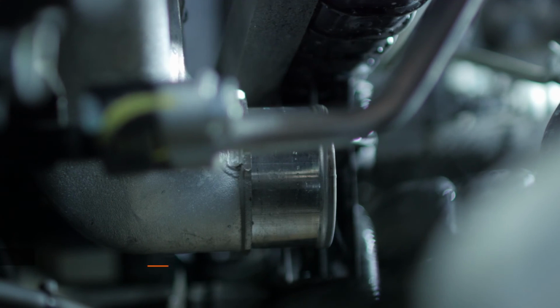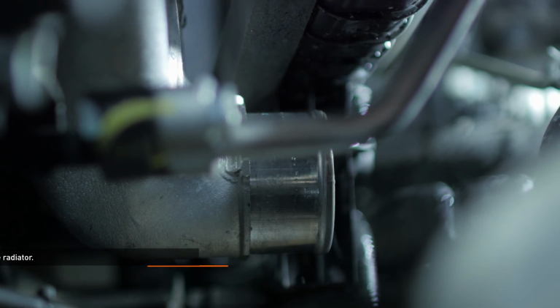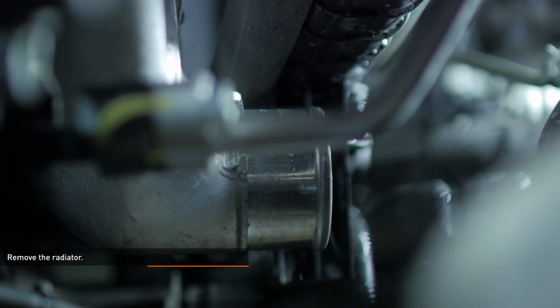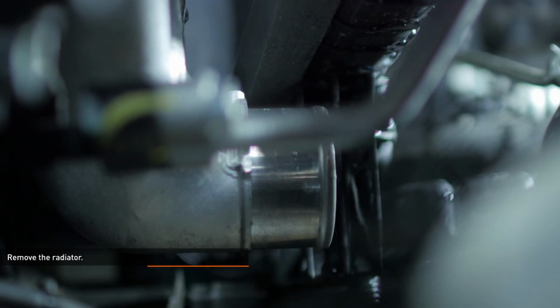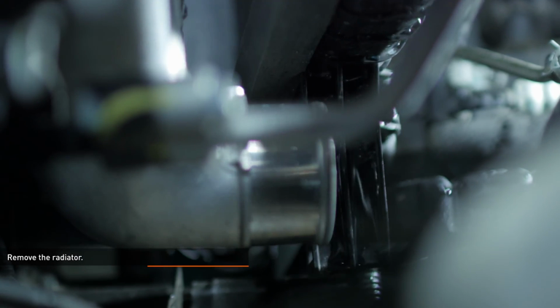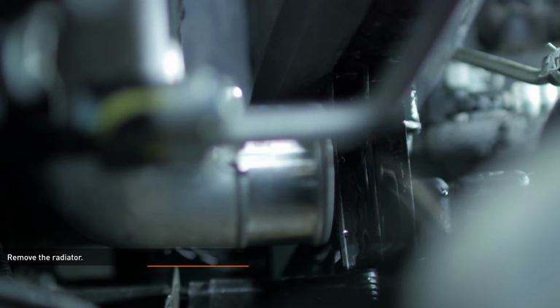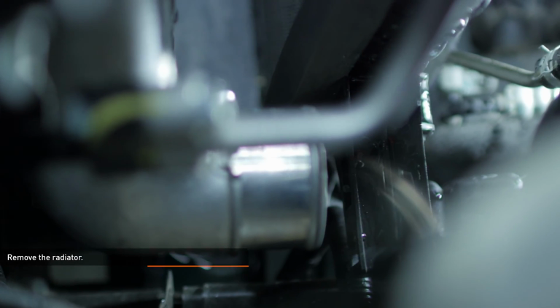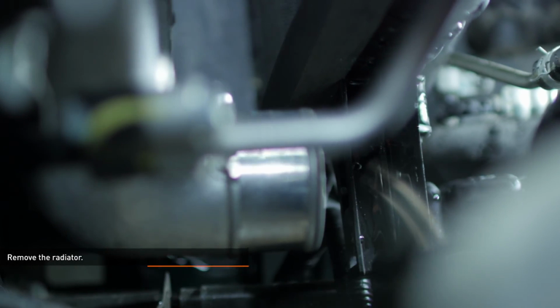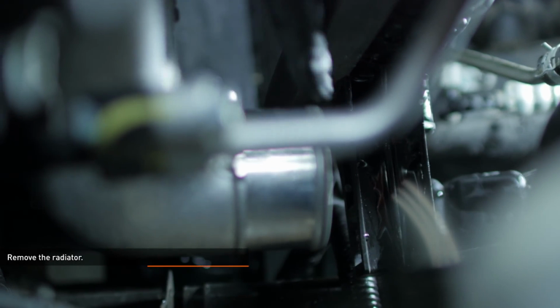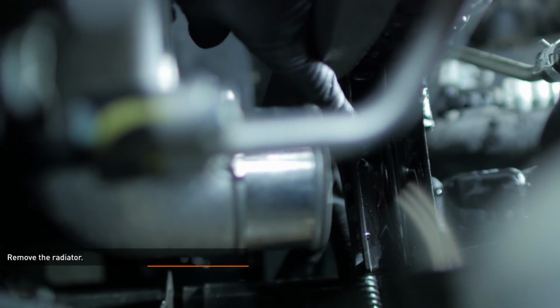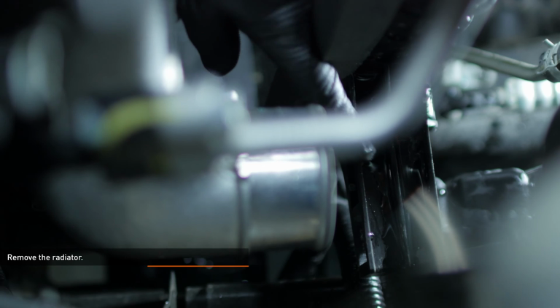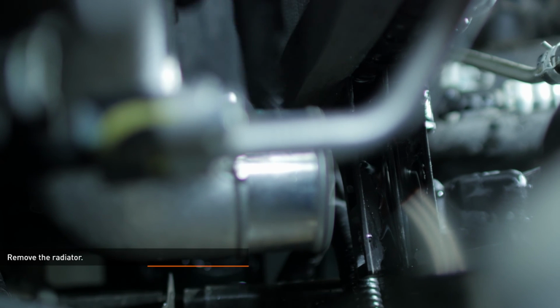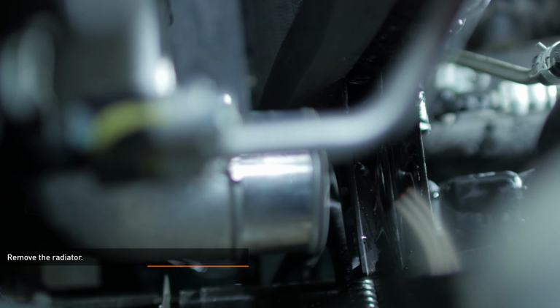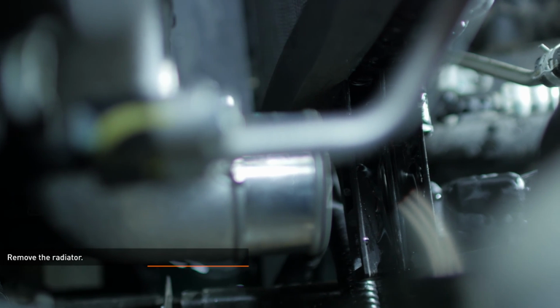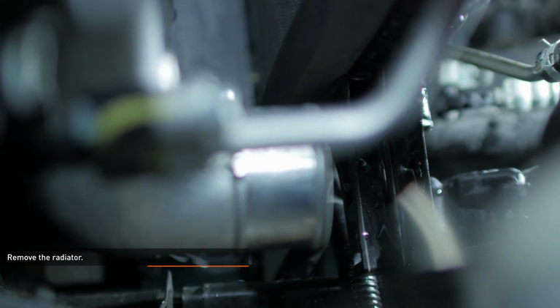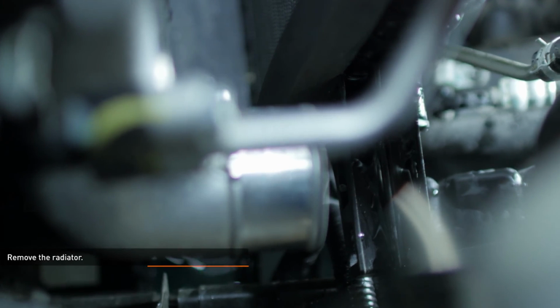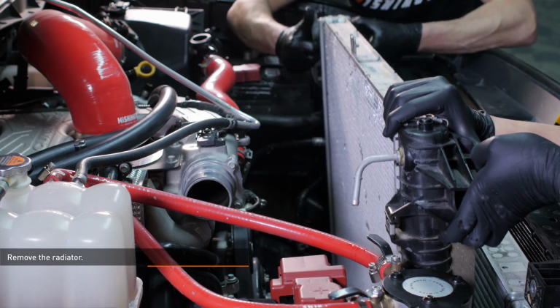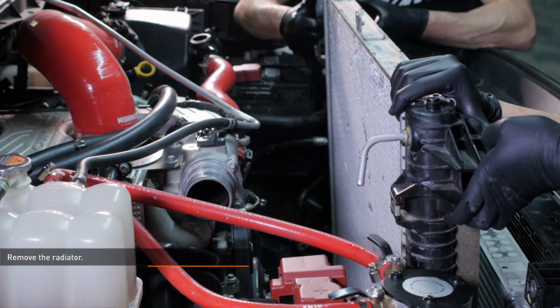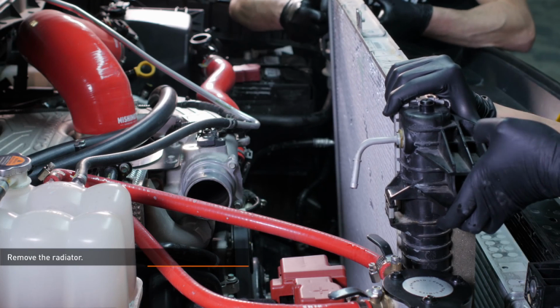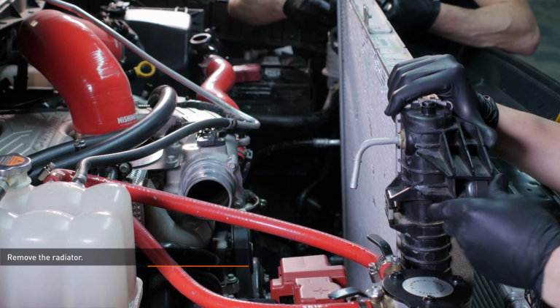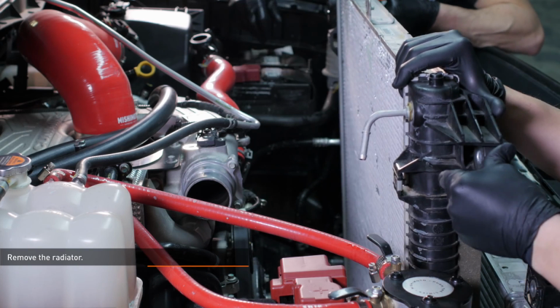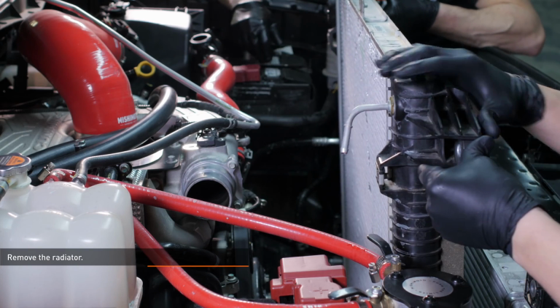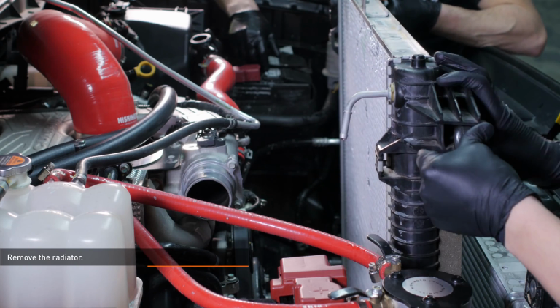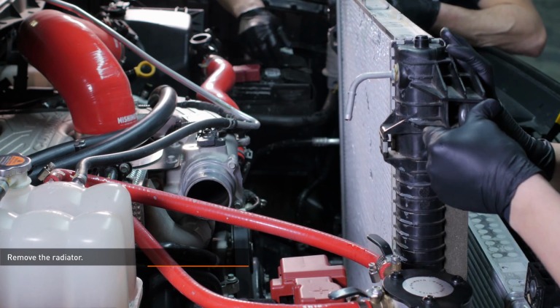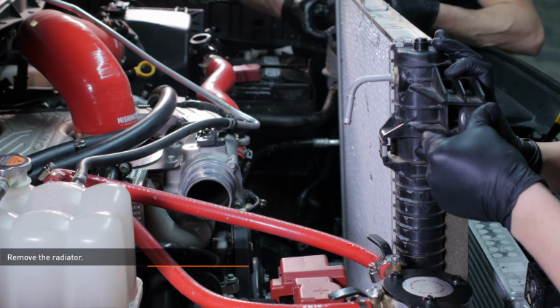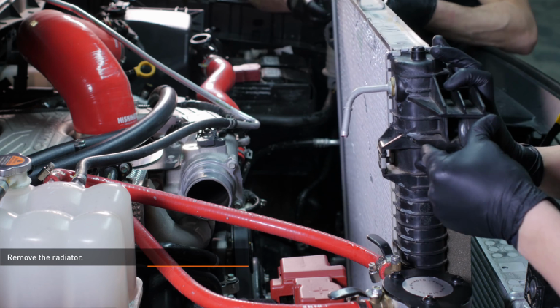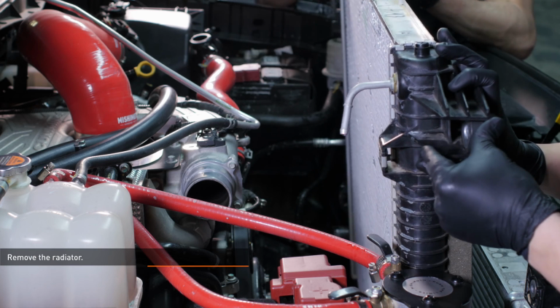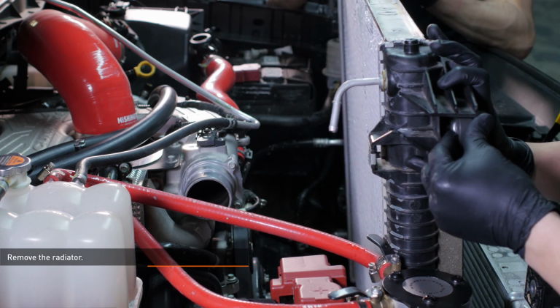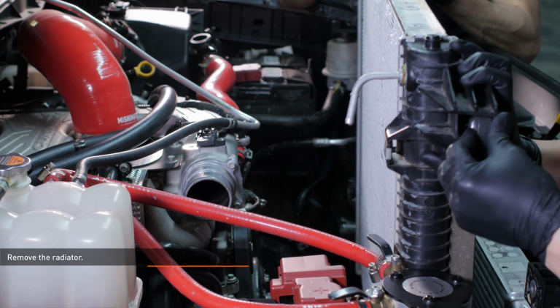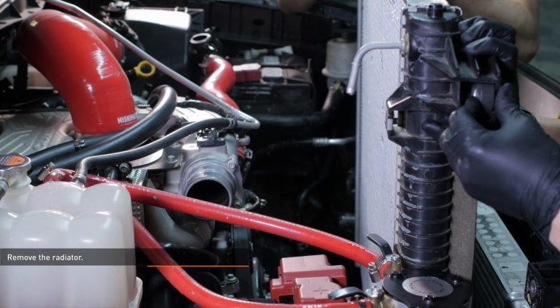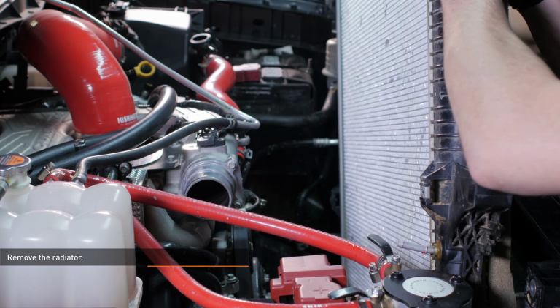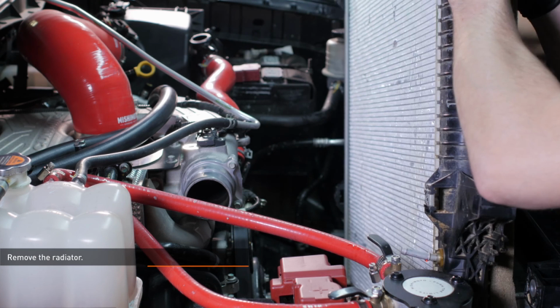Take note of the arms at the base of the radiator. These must clear the end tanks on the intercooler during removal. Now remove the radiator from the vehicle. The radiator is quite large, so it's a good idea to have a friend on hand to help.